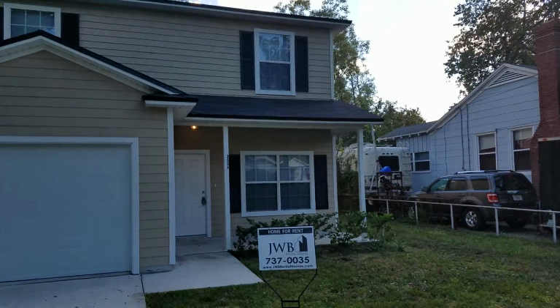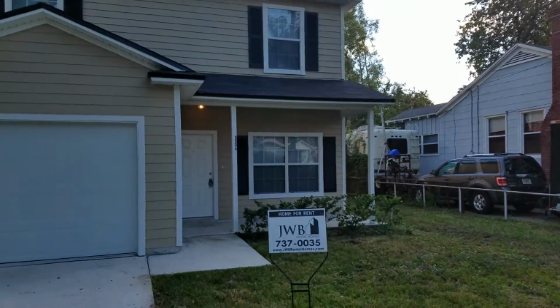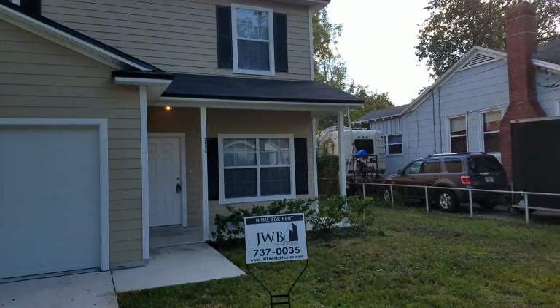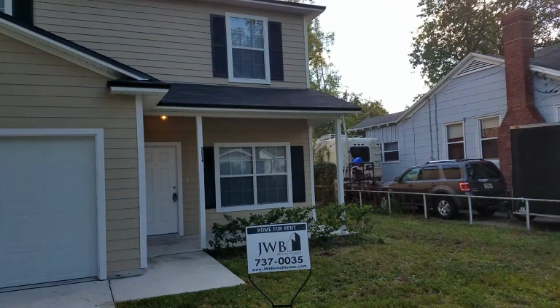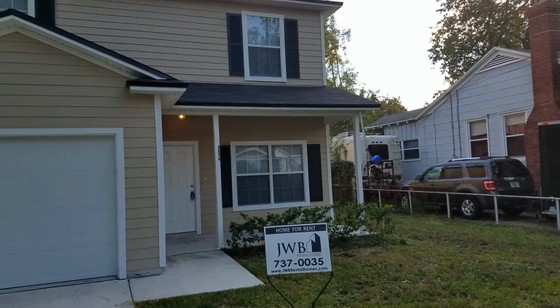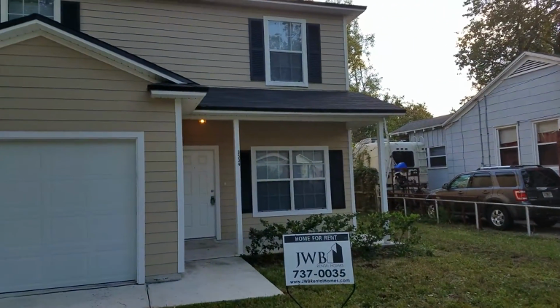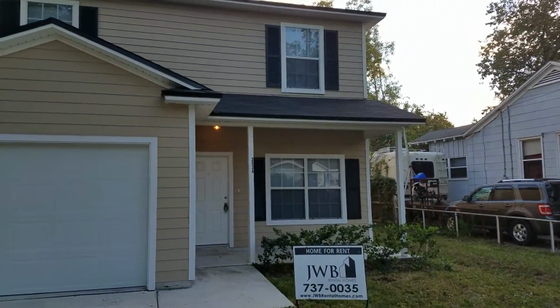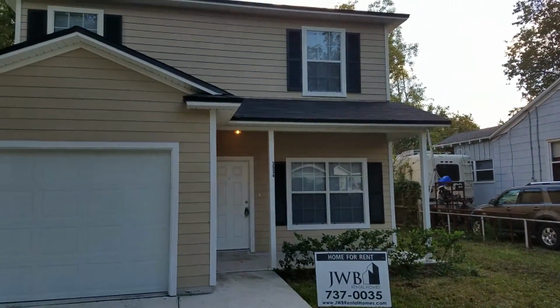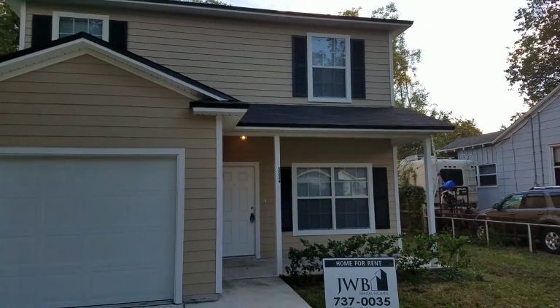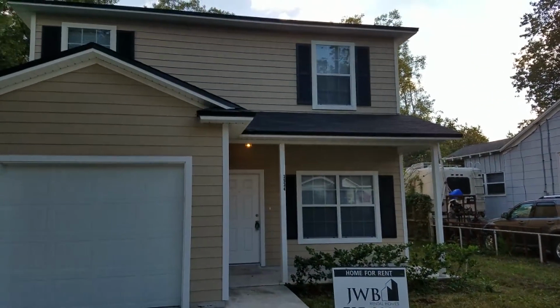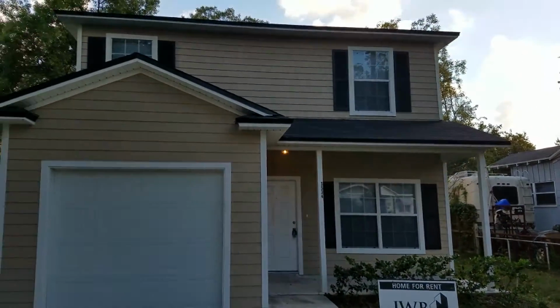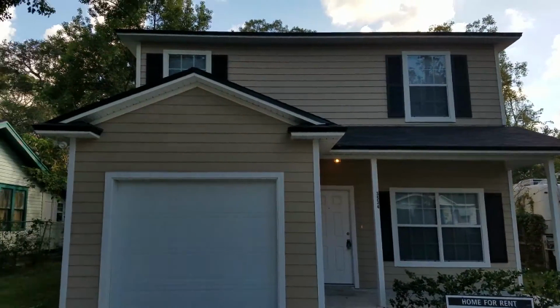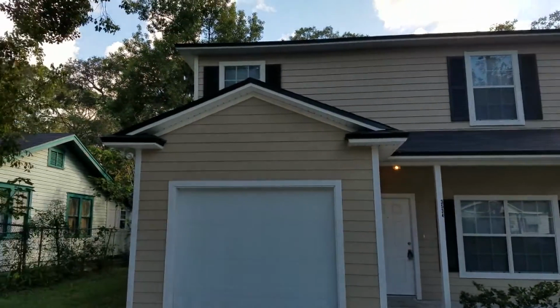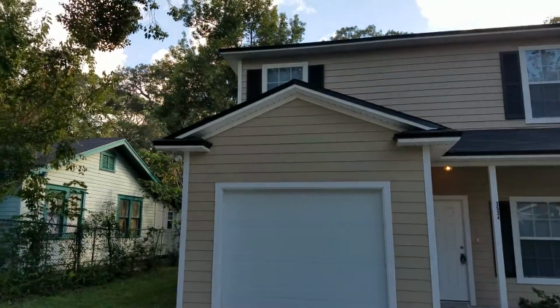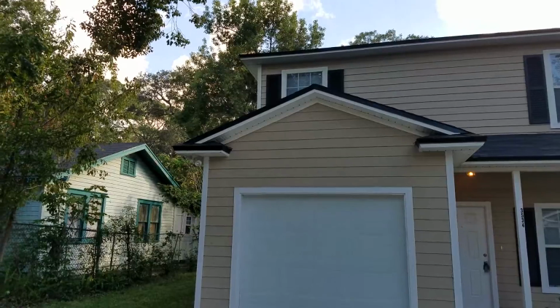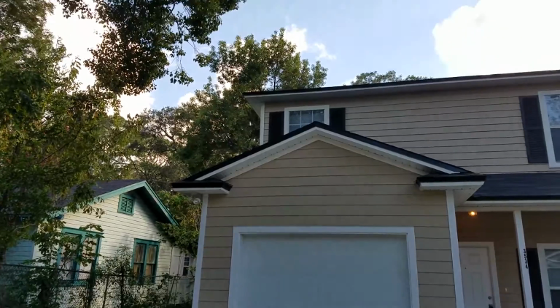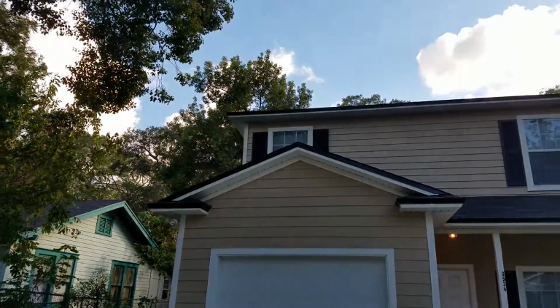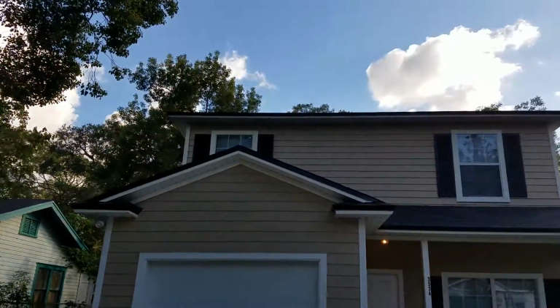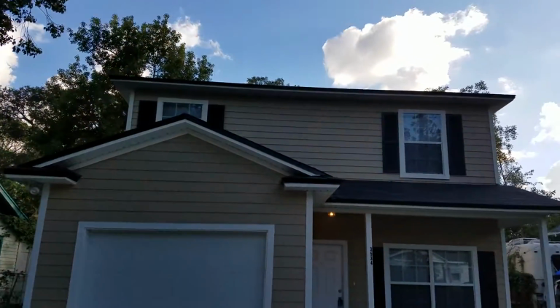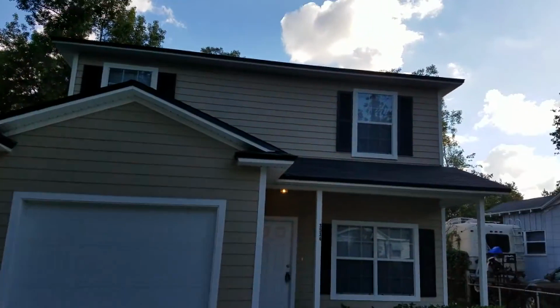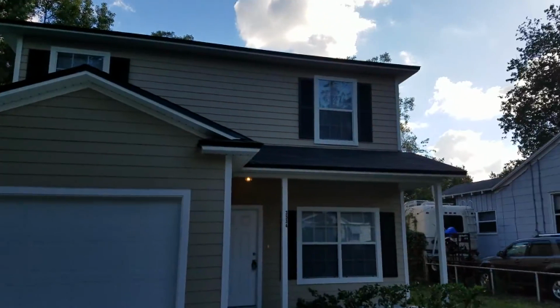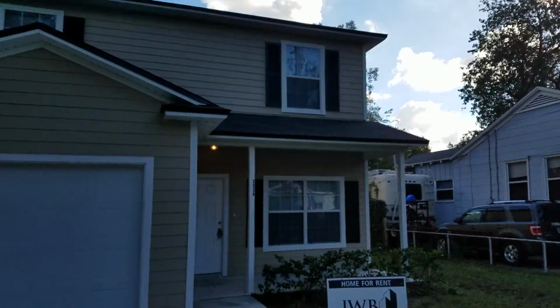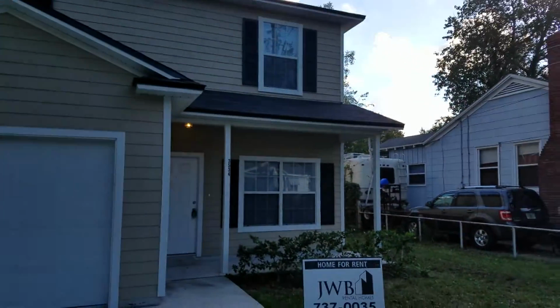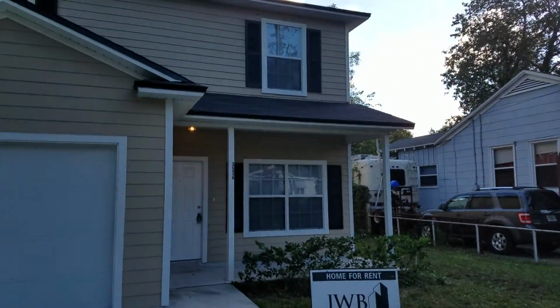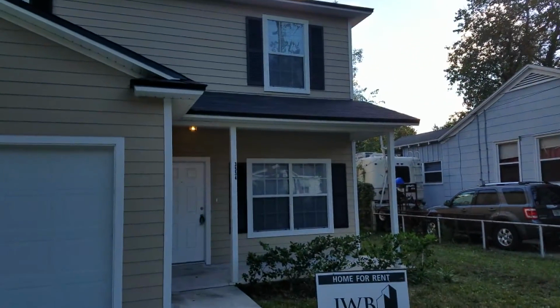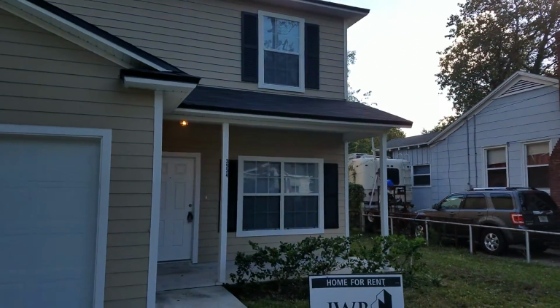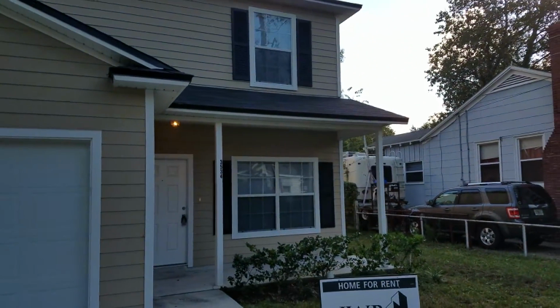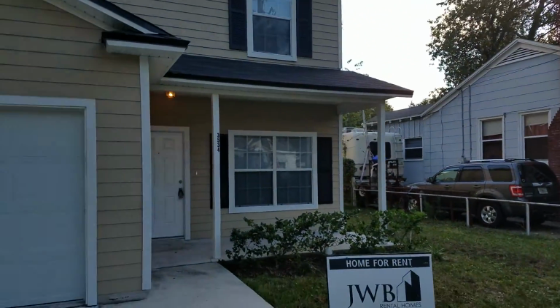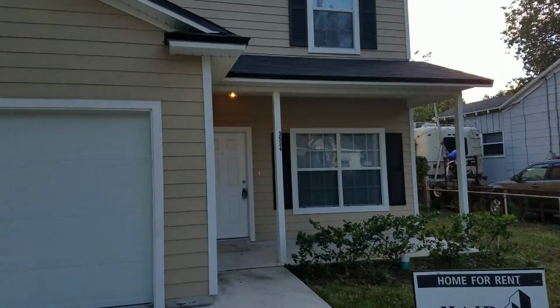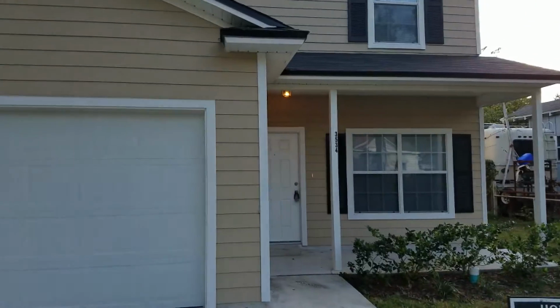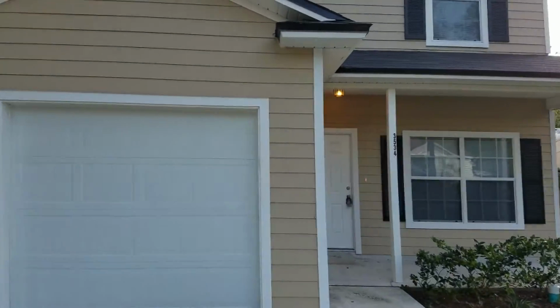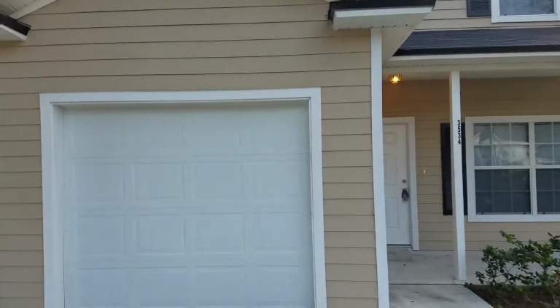Hey everyone, this is Danny with JWB at 3534 Delwood Ave. This is a property turn that we just completed. This is a two-story home — a four-bedroom, two and a half bathroom with a one-car garage.